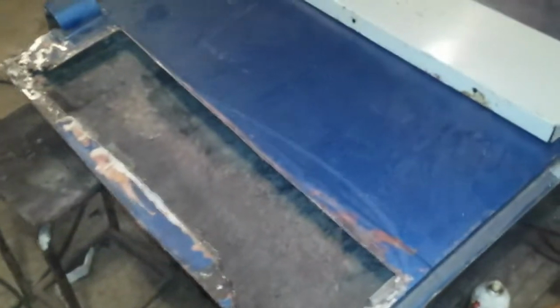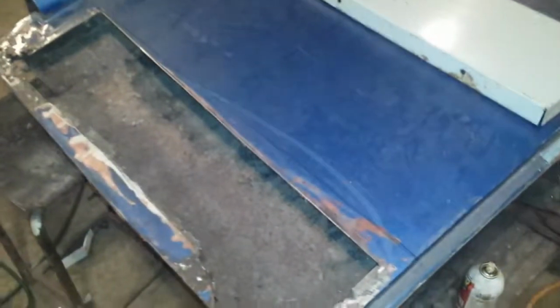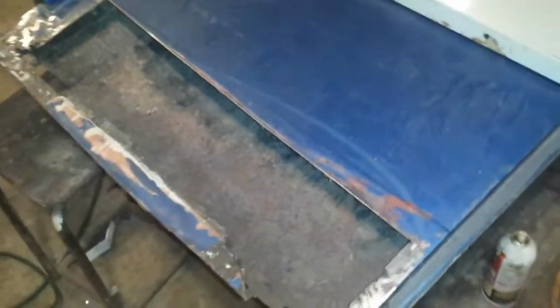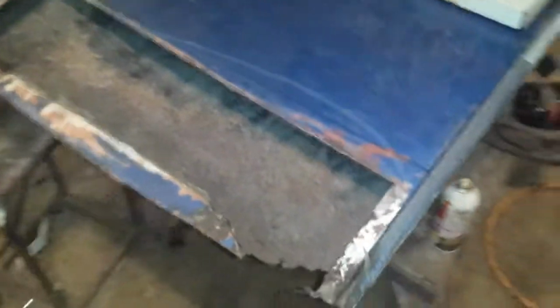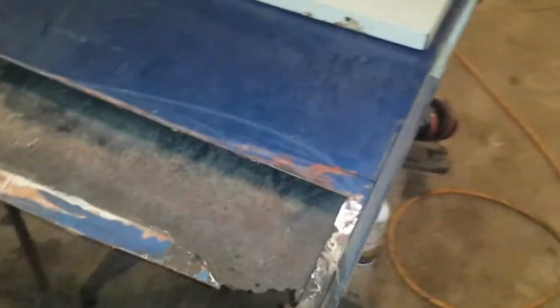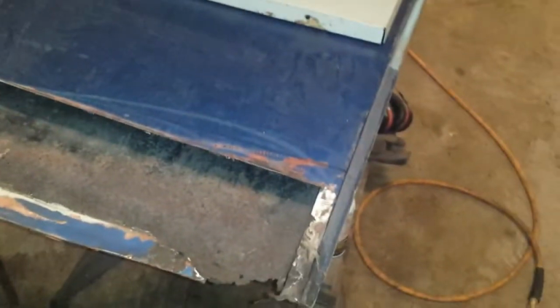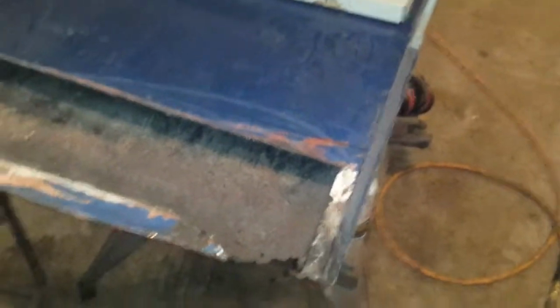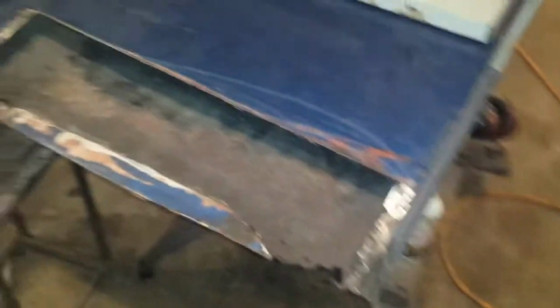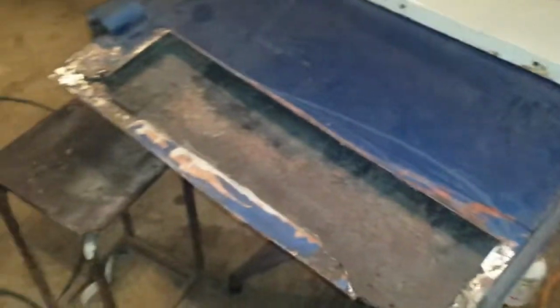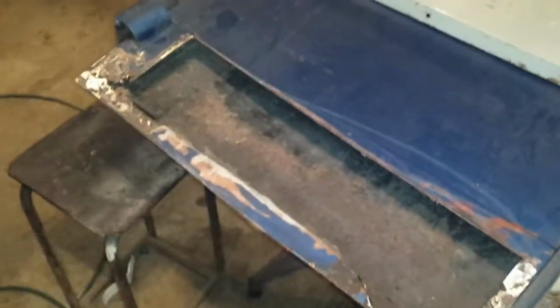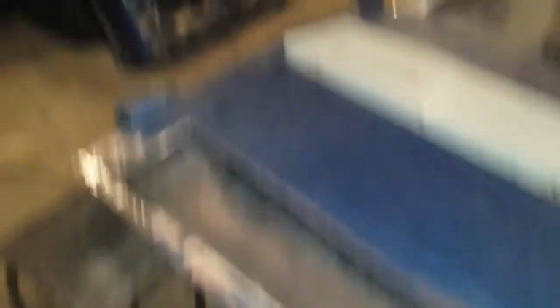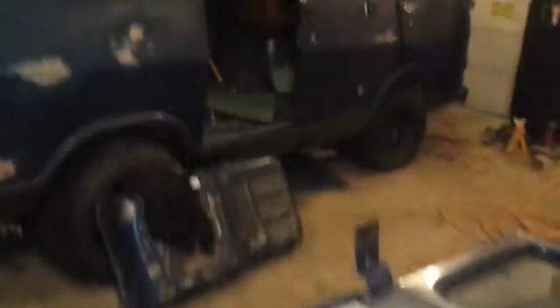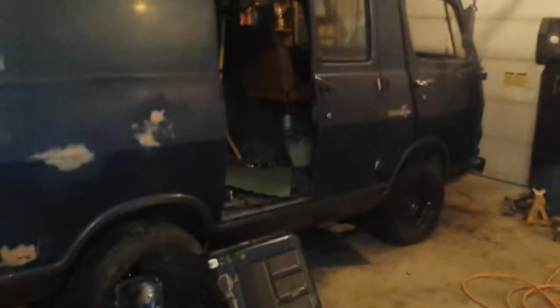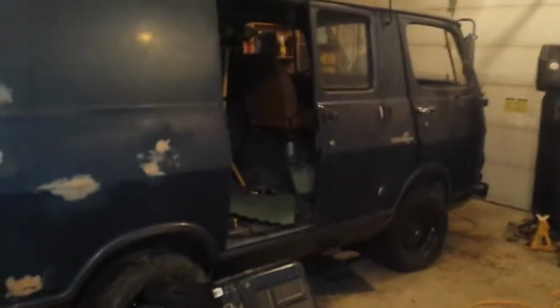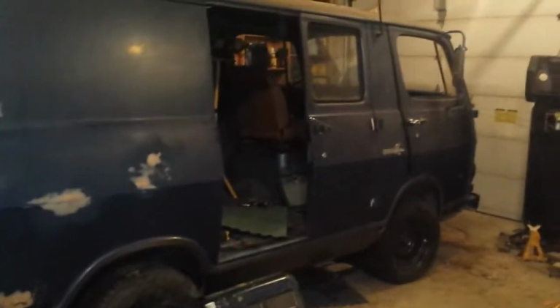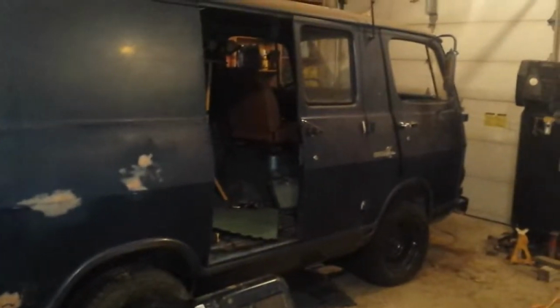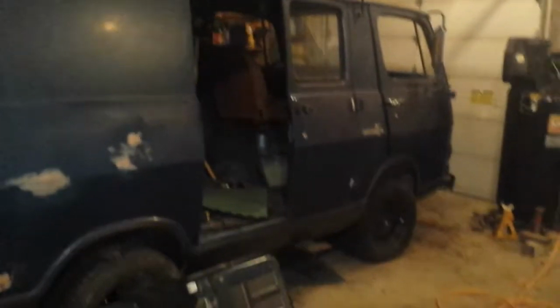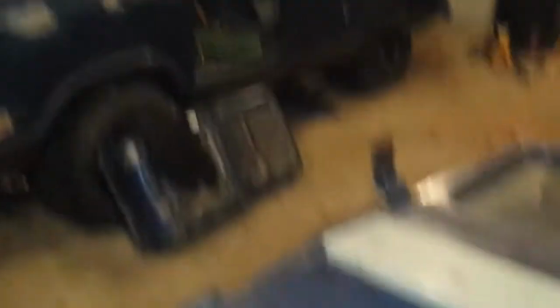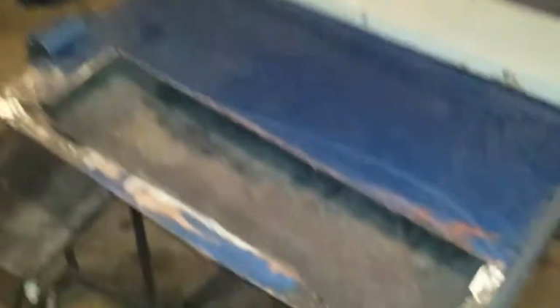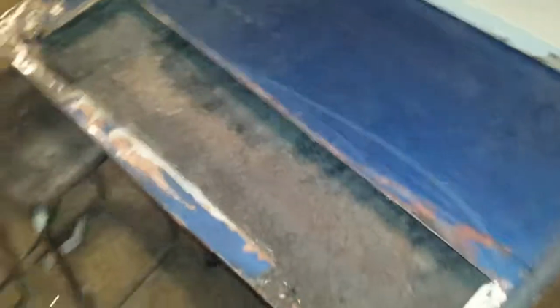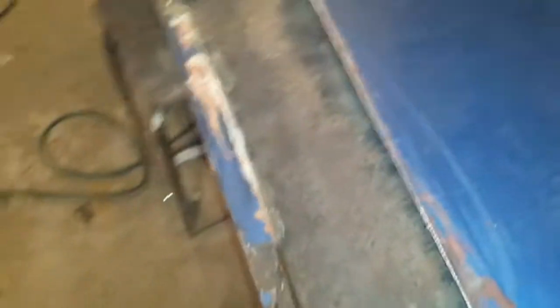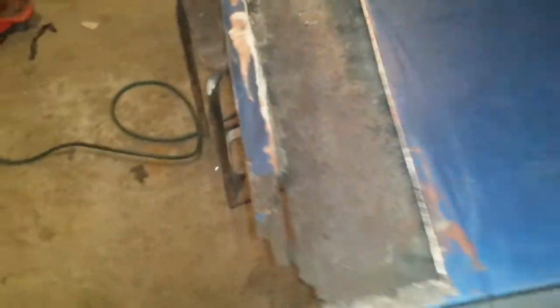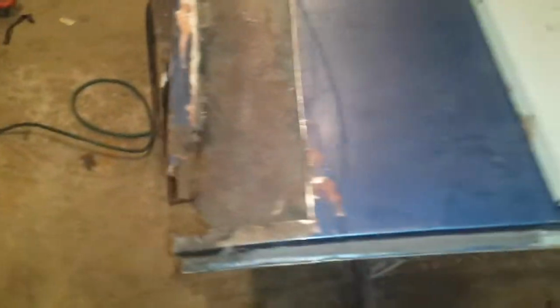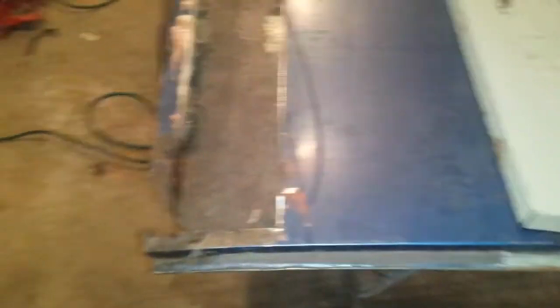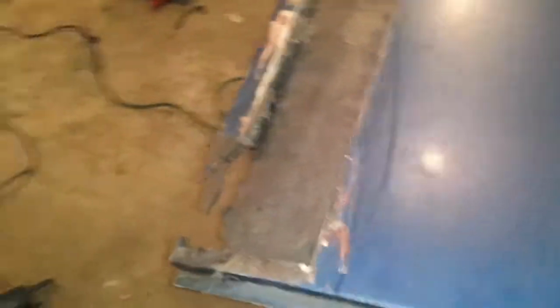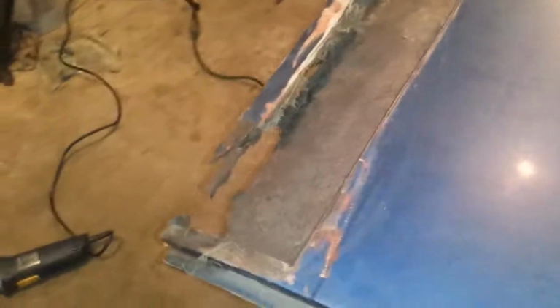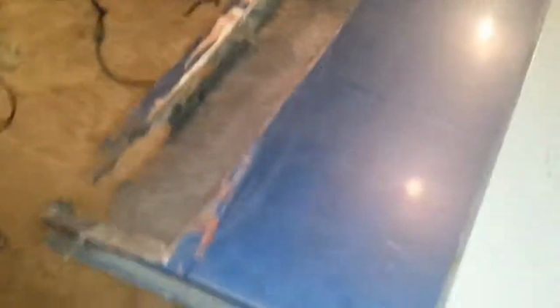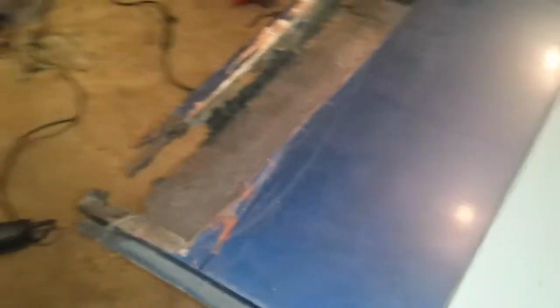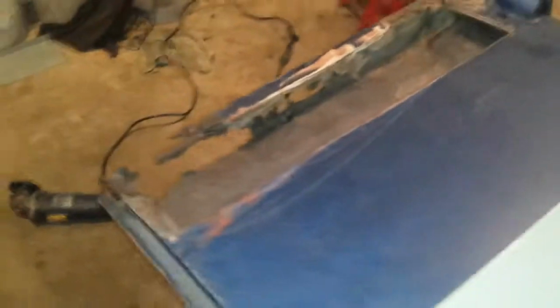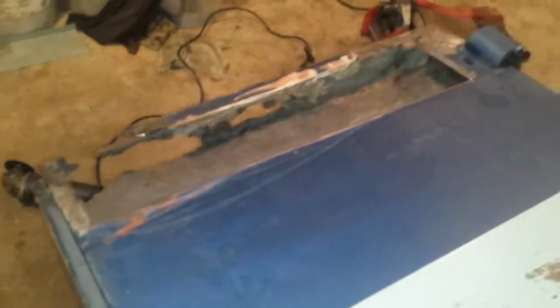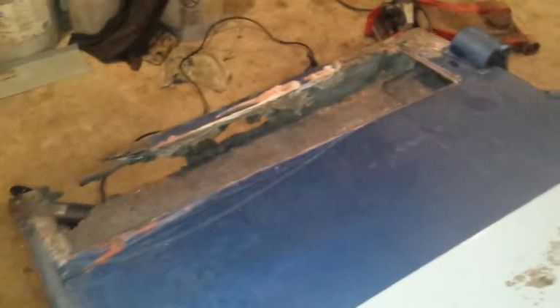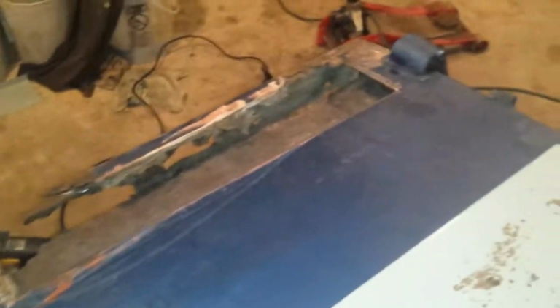How's it going? I thought I'd show you what I'm doing to the door — starting the bodywork on the passenger side door. I'm not going to show the whole process; it's more or less going to be a before and after.